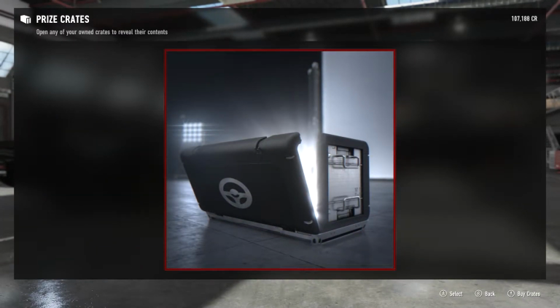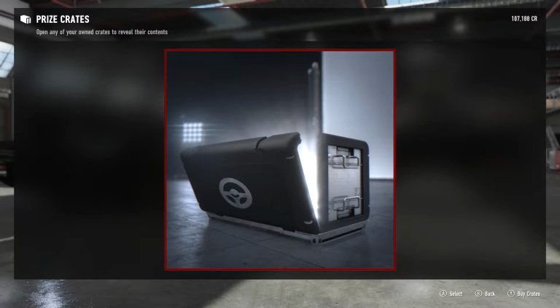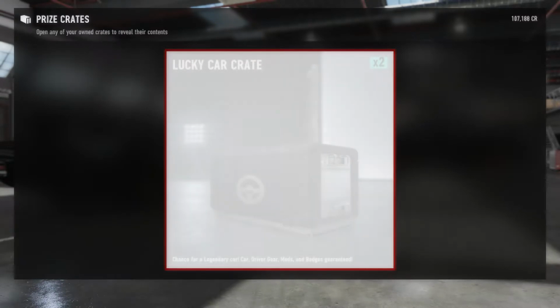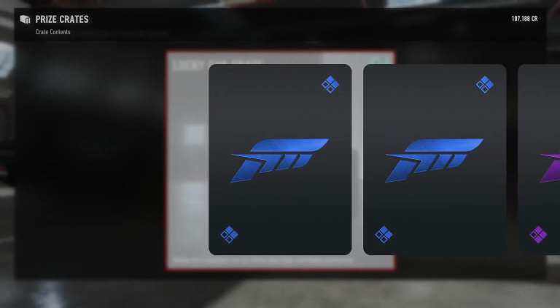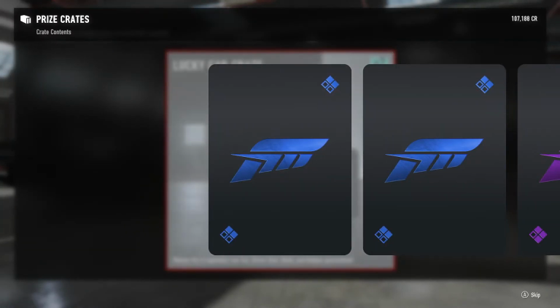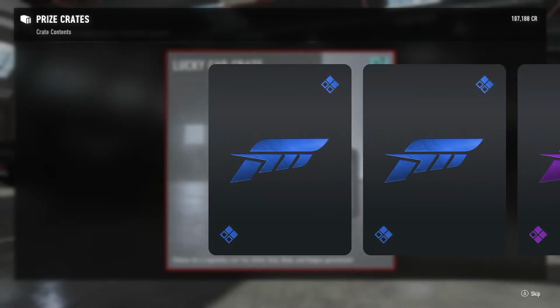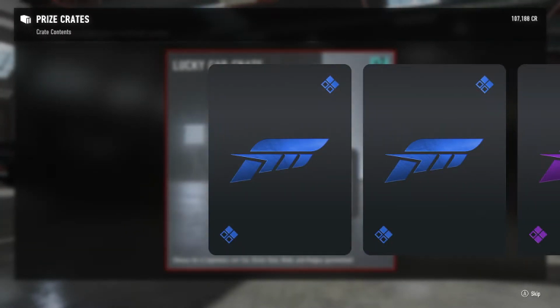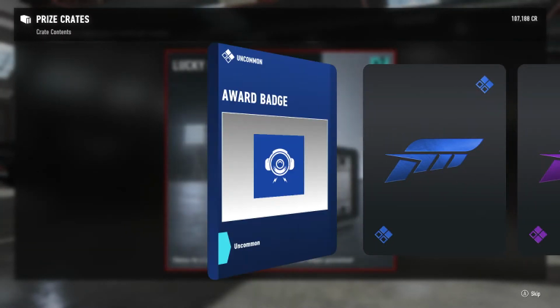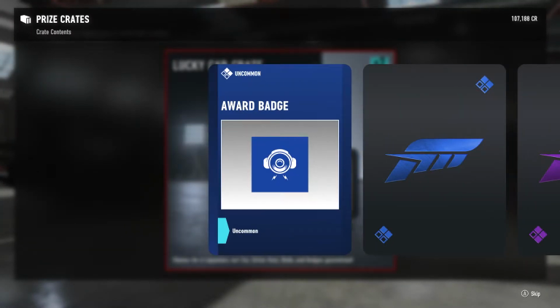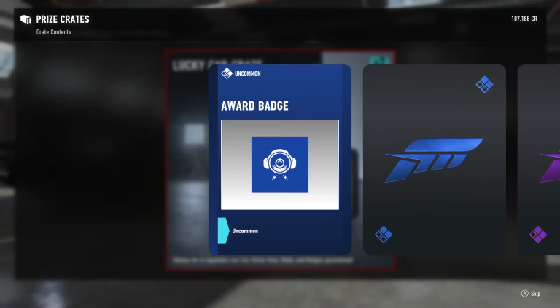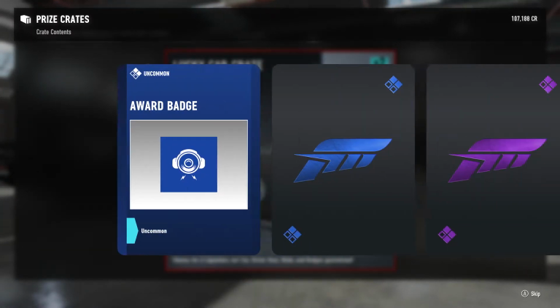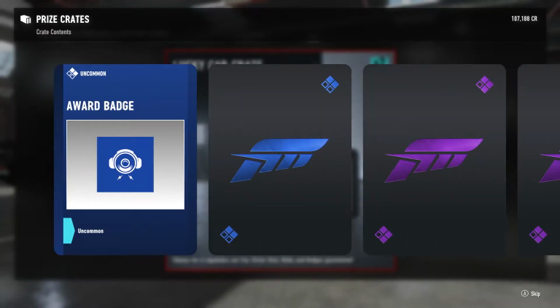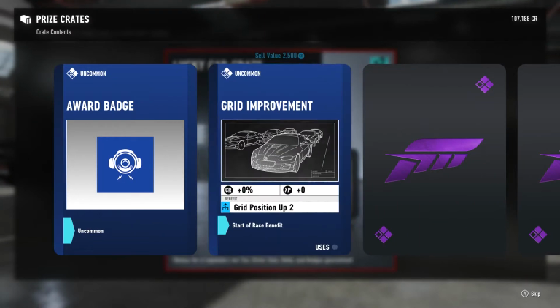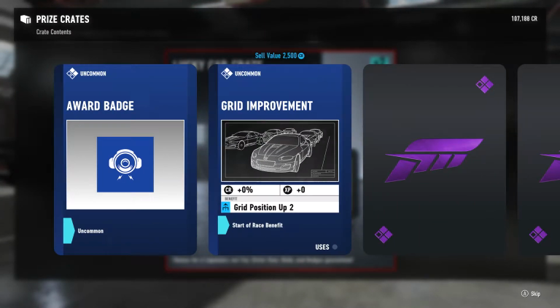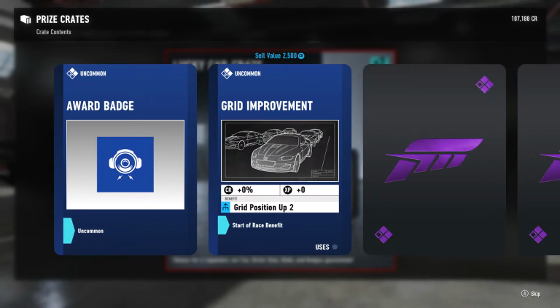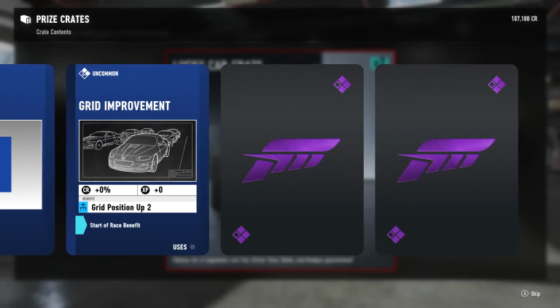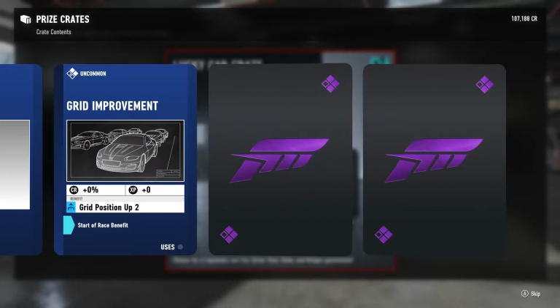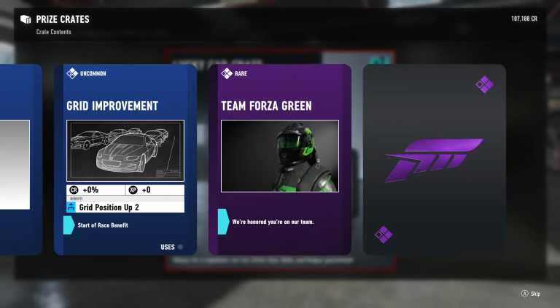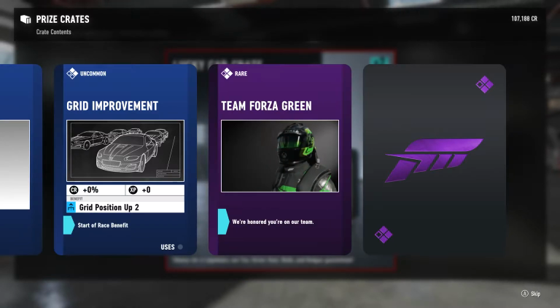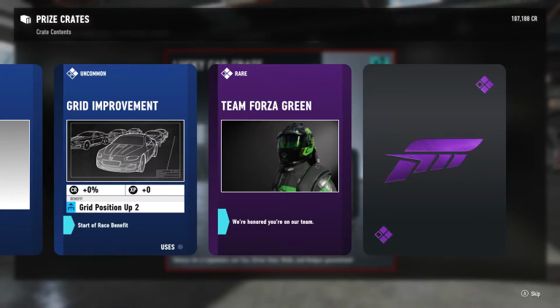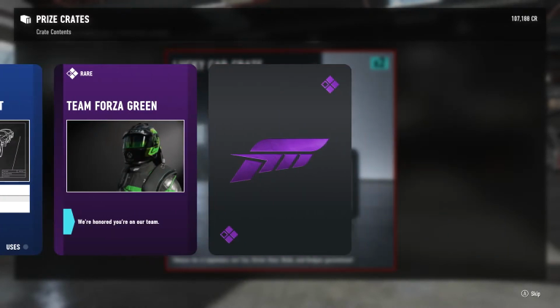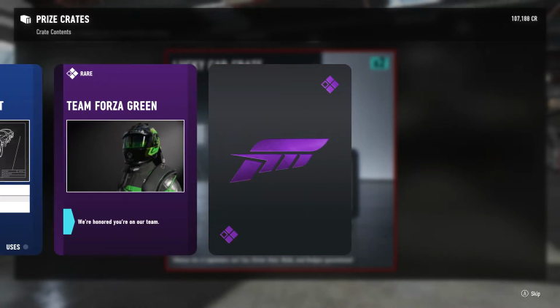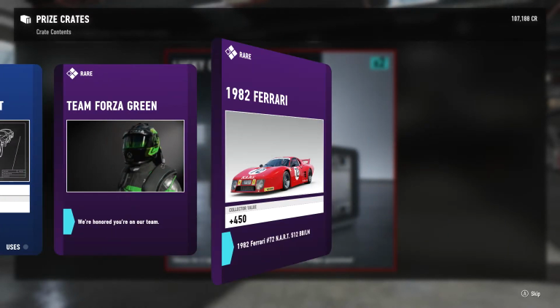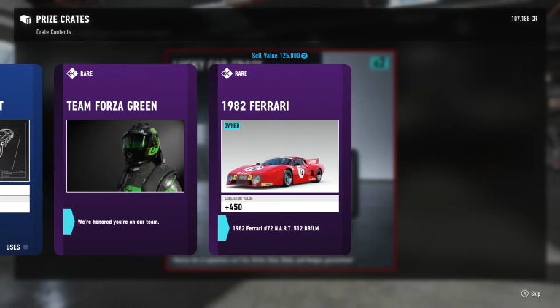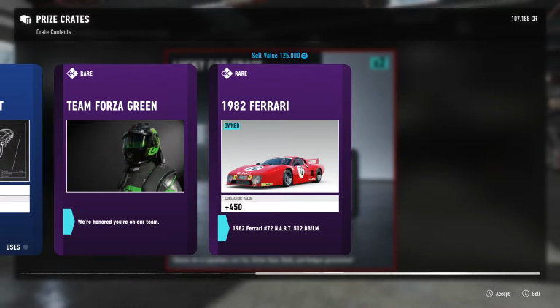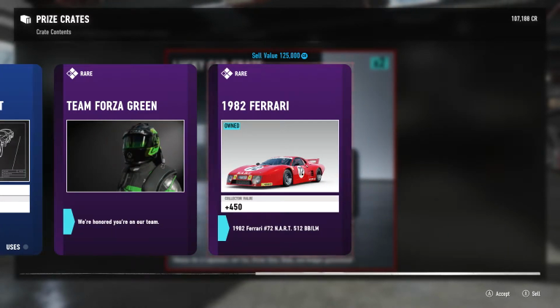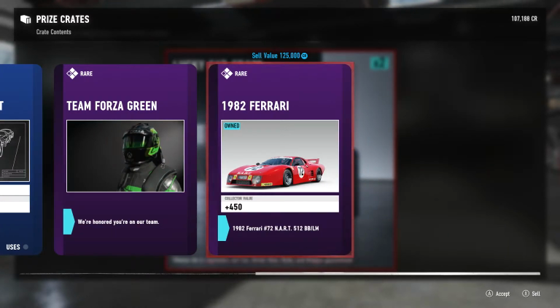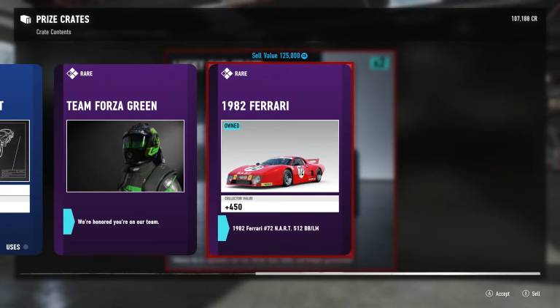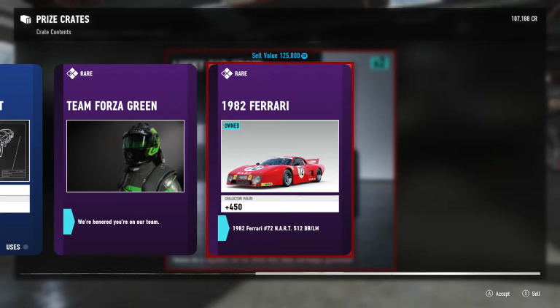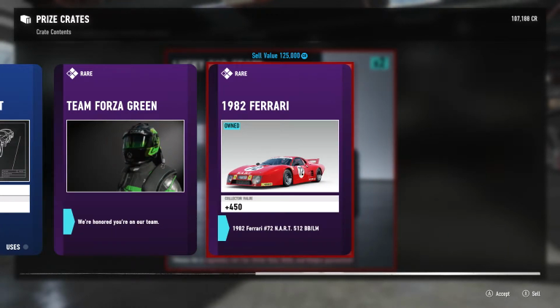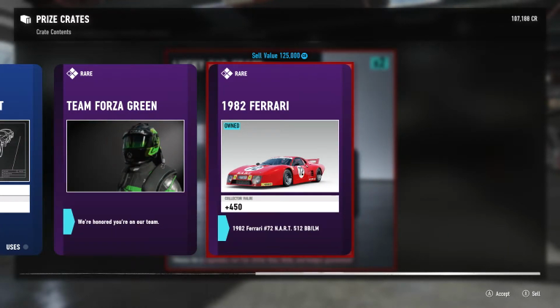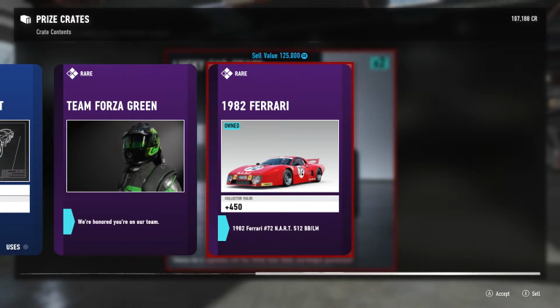On to our seventh crate — pretty sure it was our seventh one. Two uncommon — Team Forza Green and a 1982 Ferrari that I already have.